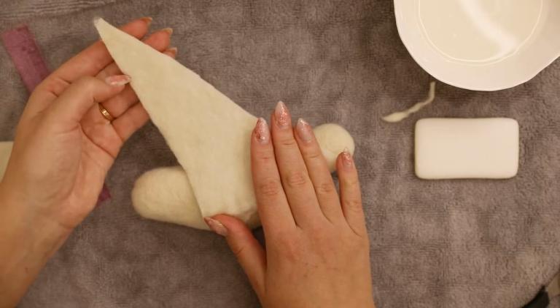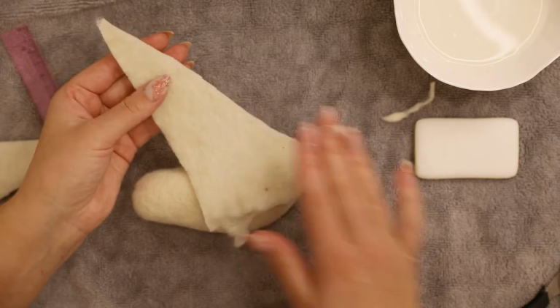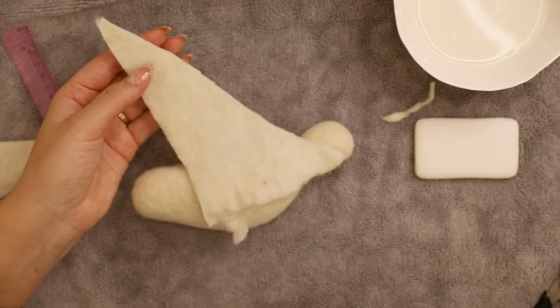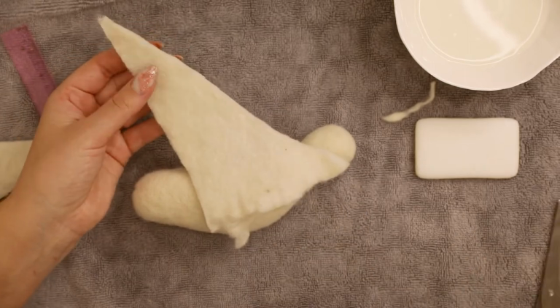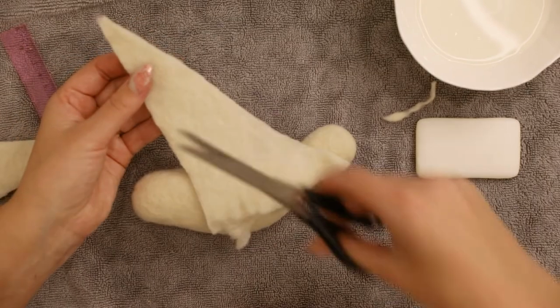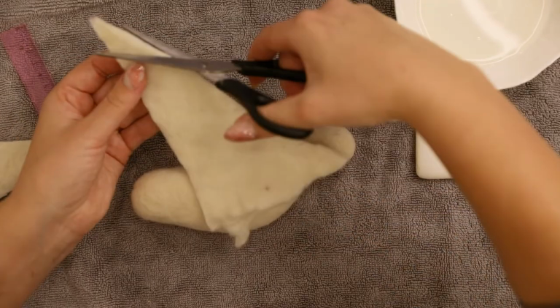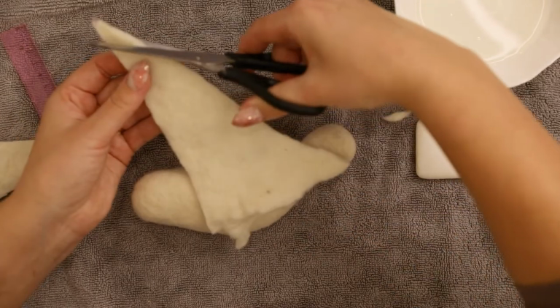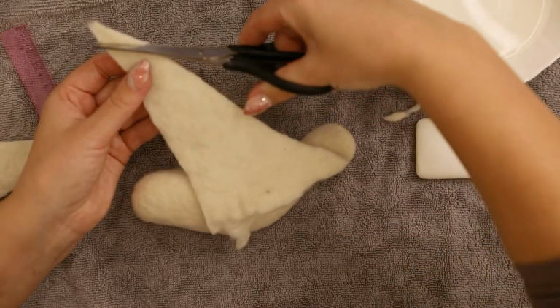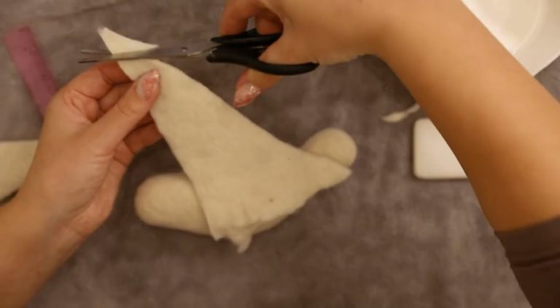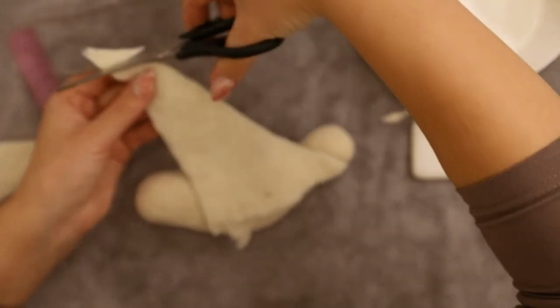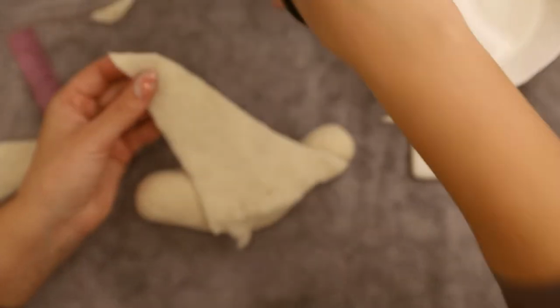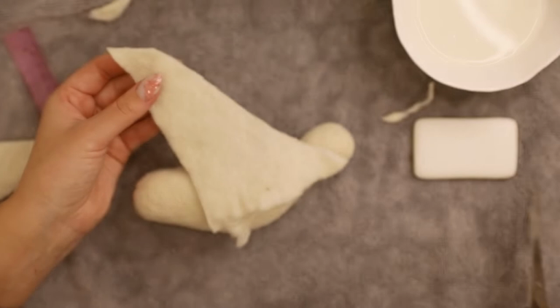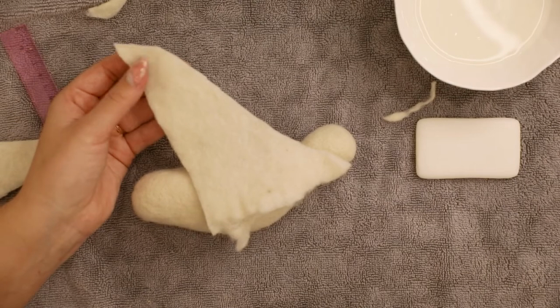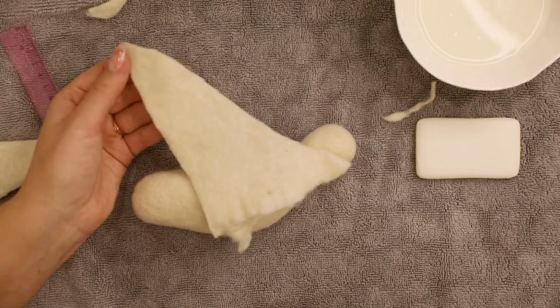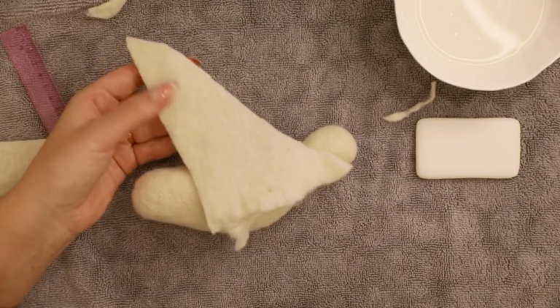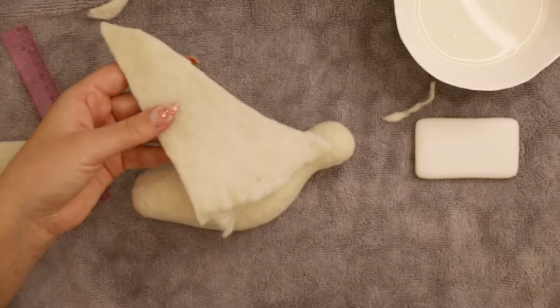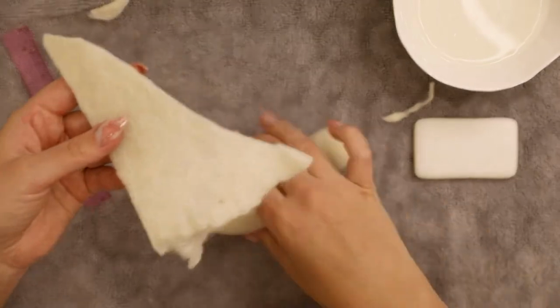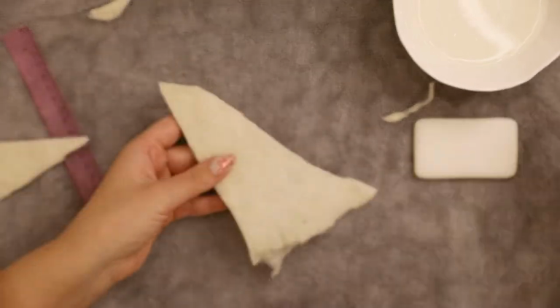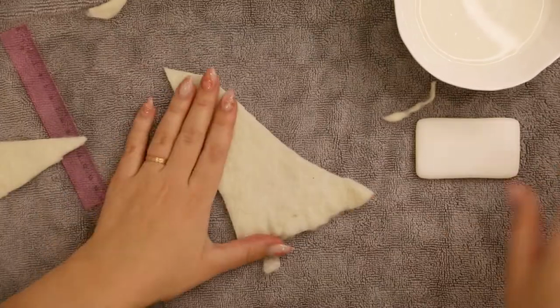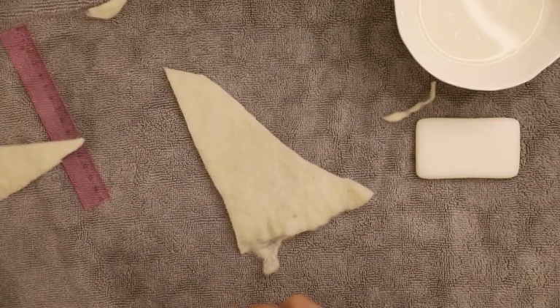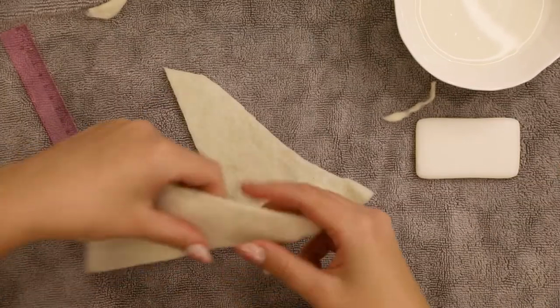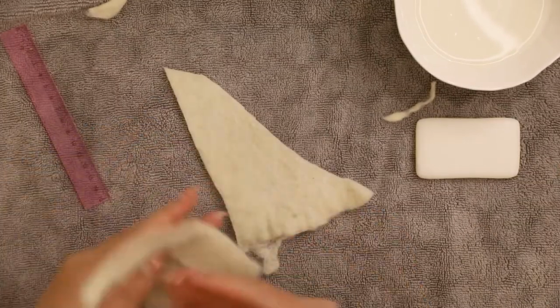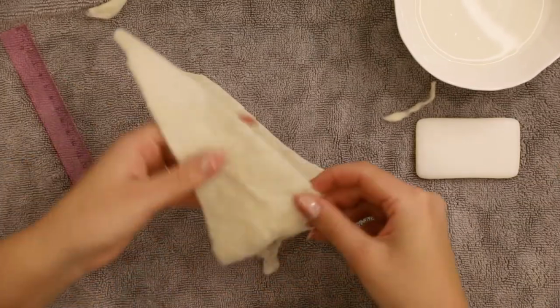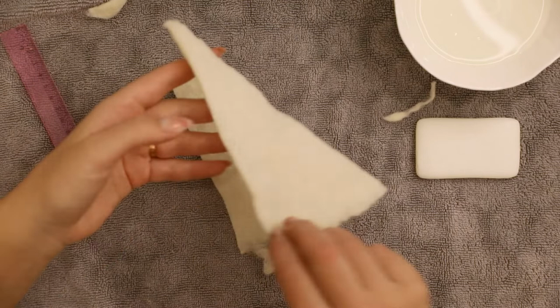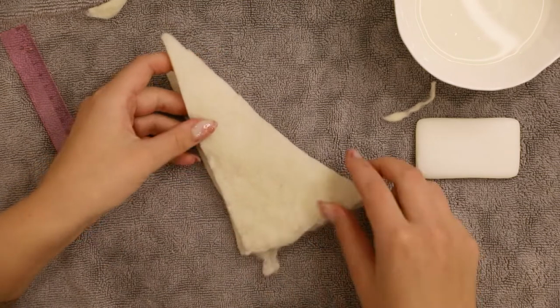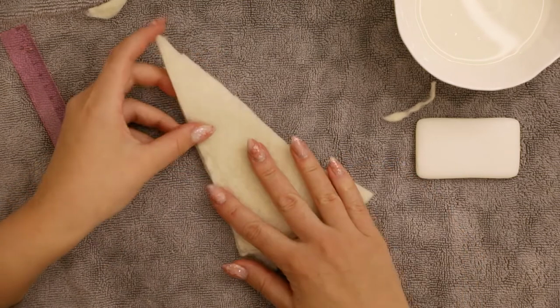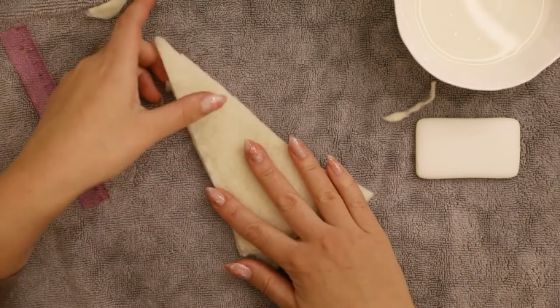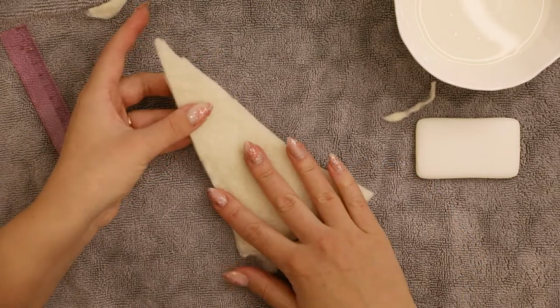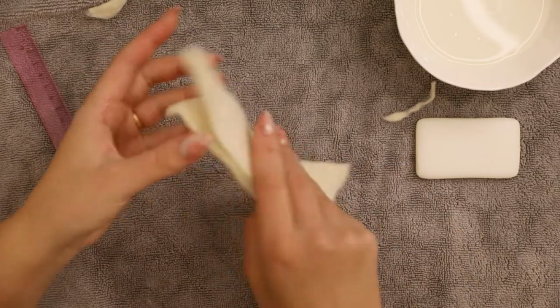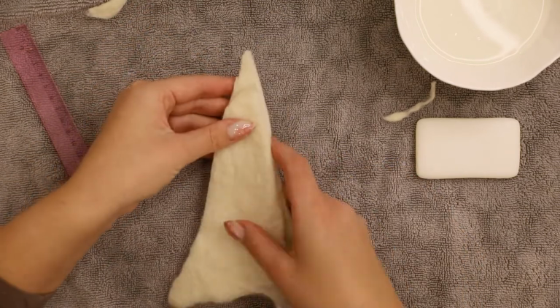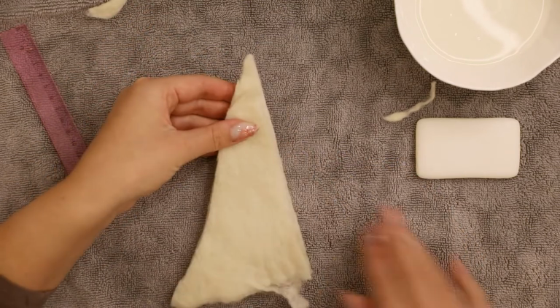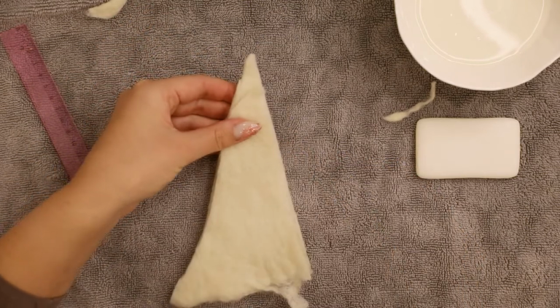We need to round it up a bit to make a more natural wing shape. I'm sorry for my camera going out of focus here, but we are now doing the same with the other piece. Just align it to this one and do the same cut.